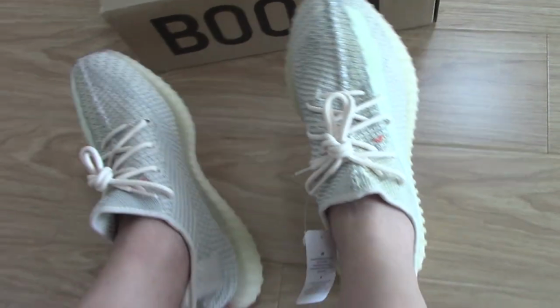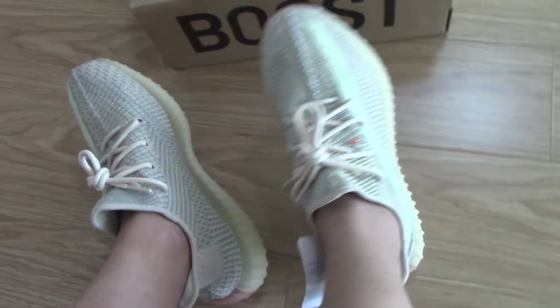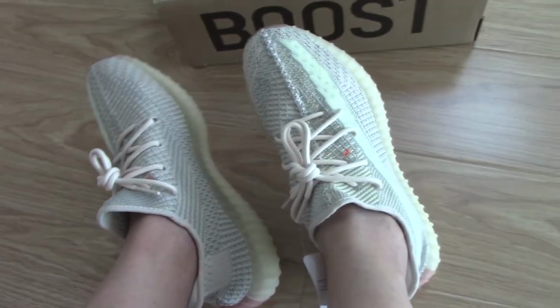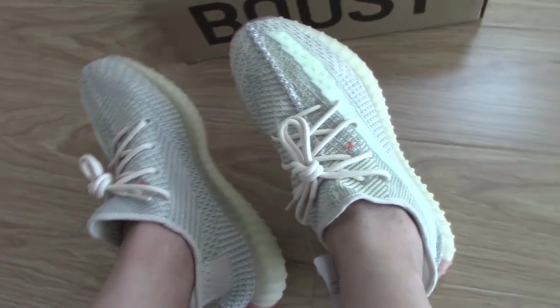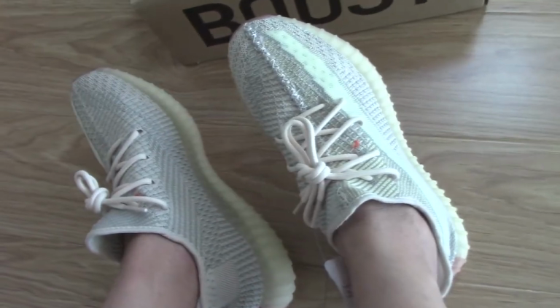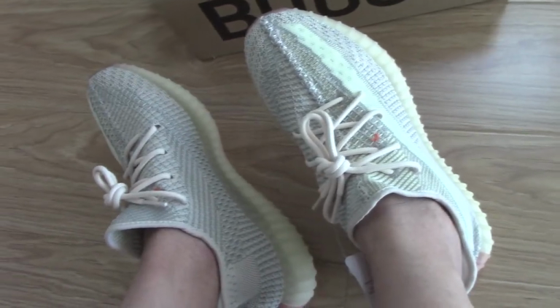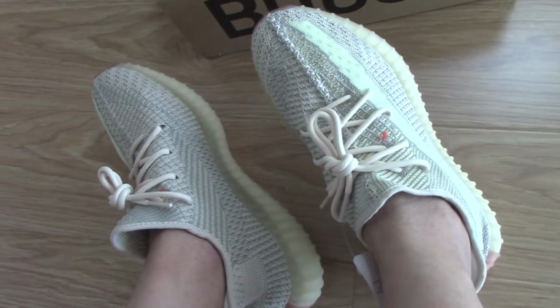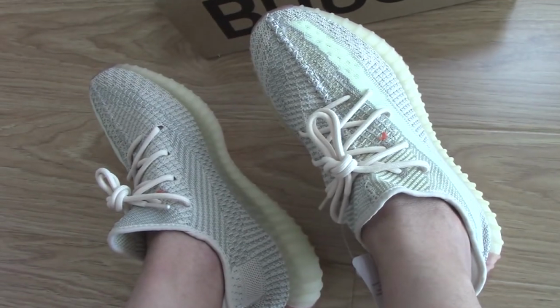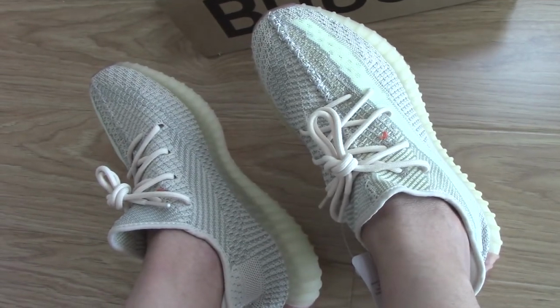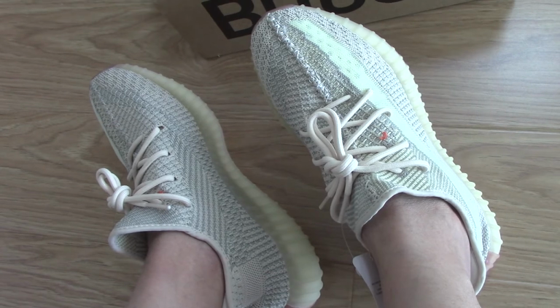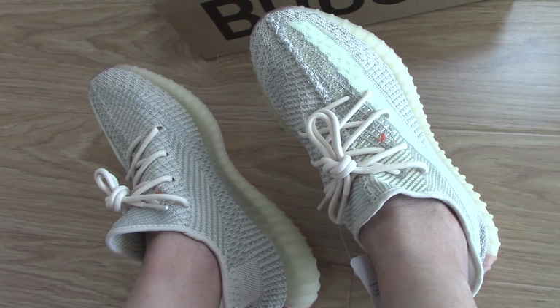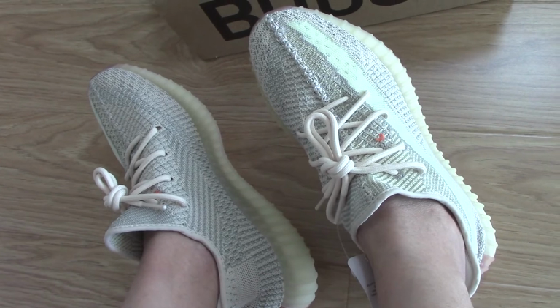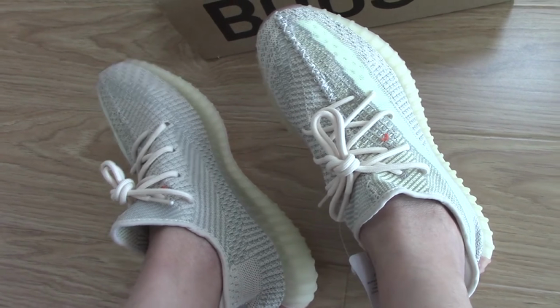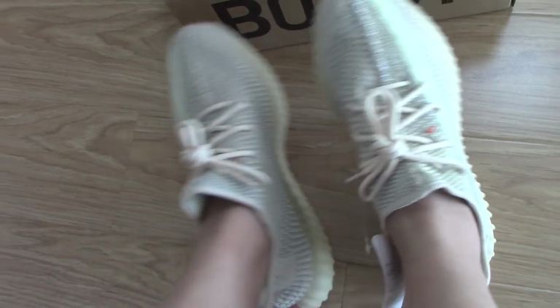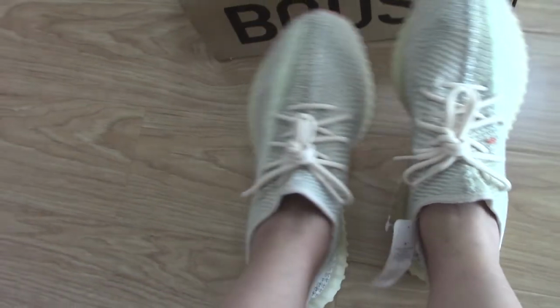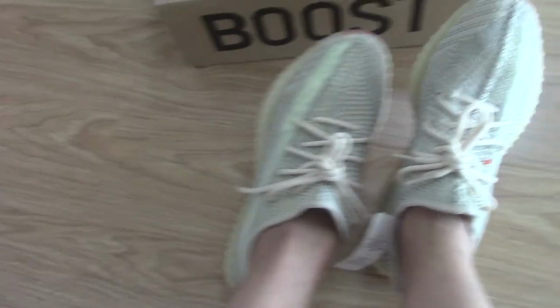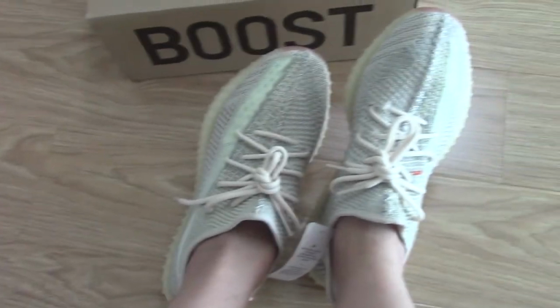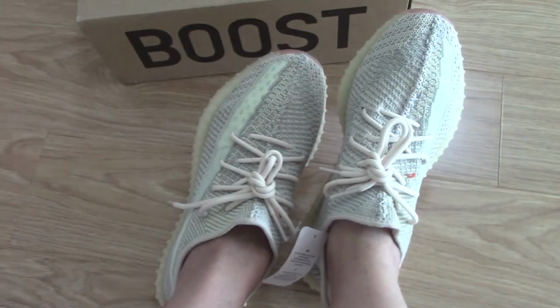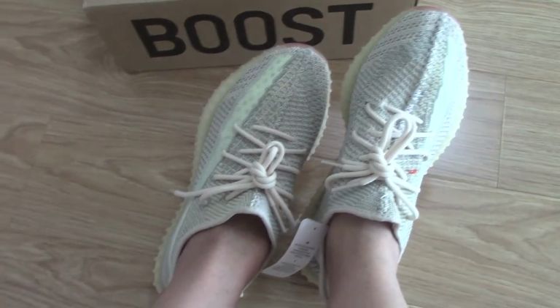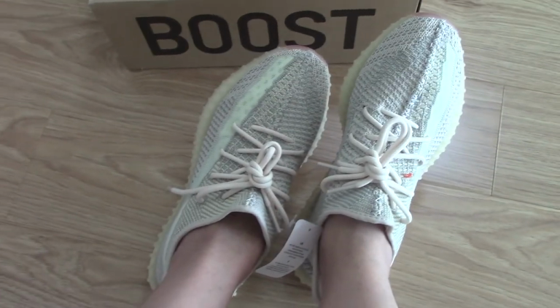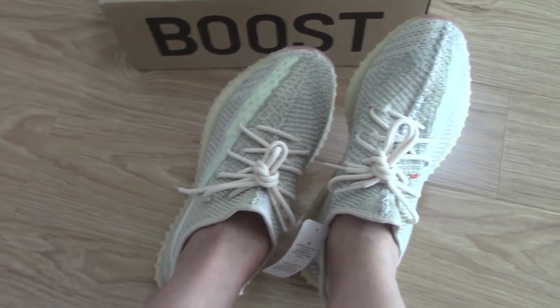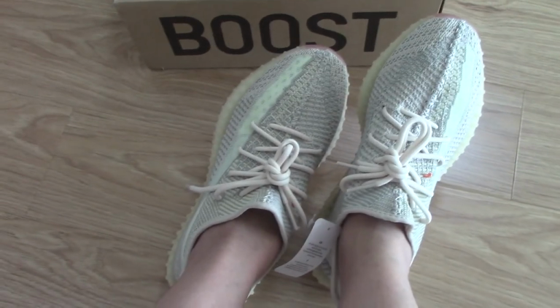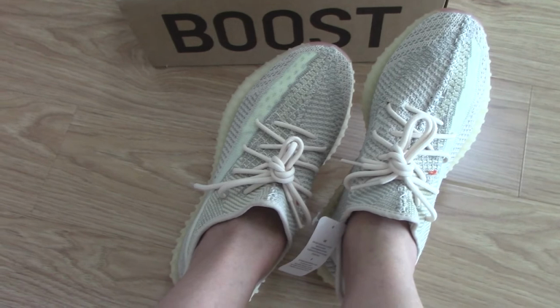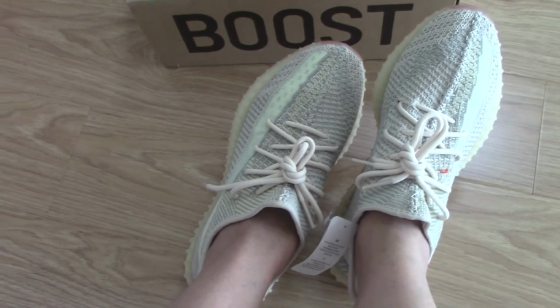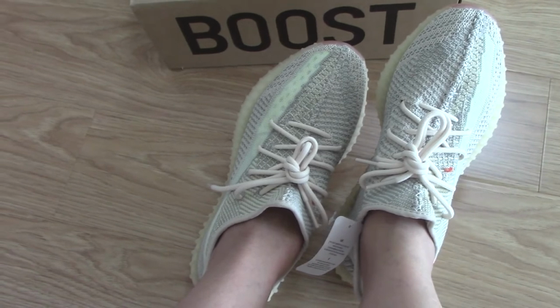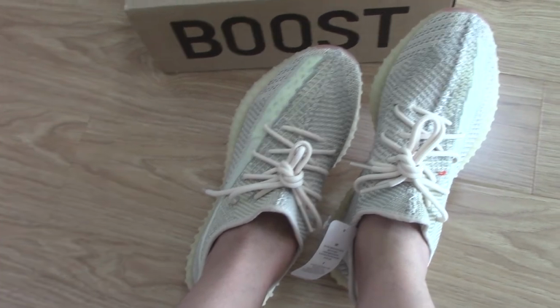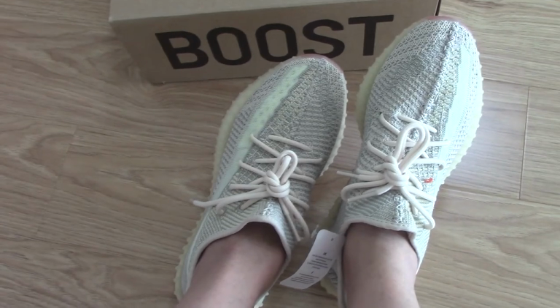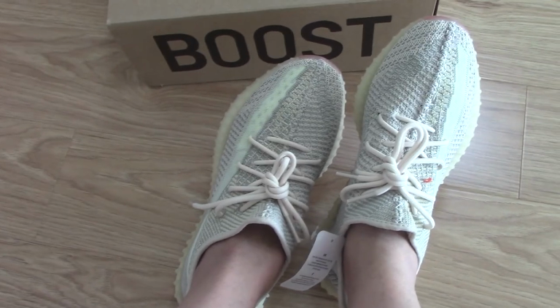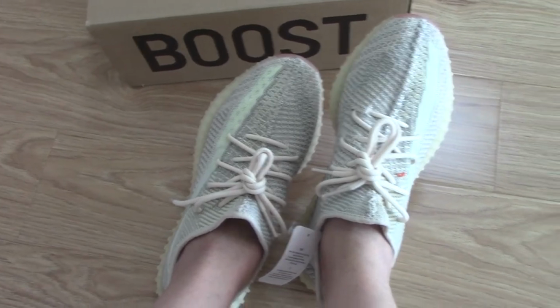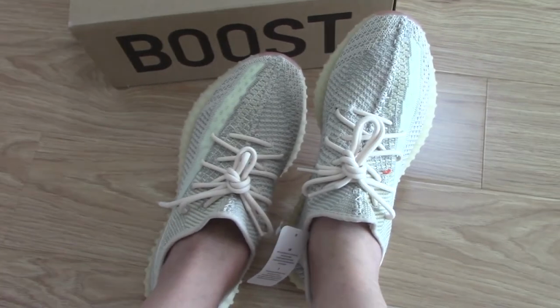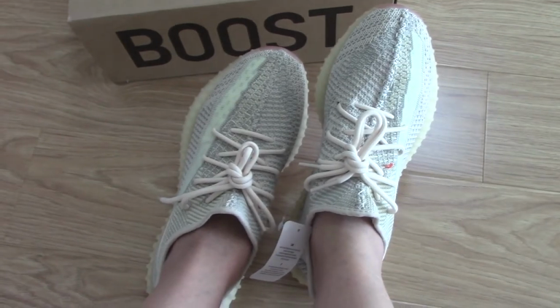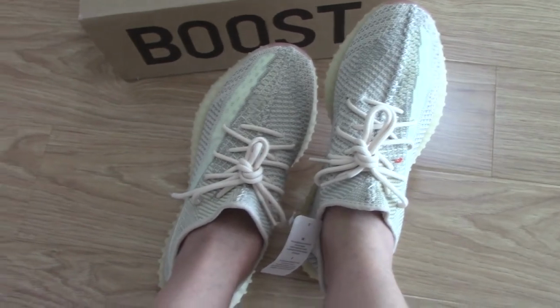So how about you? Would you like to copy one? If so, you can copy on my website.